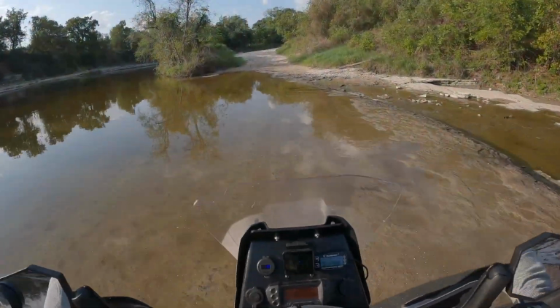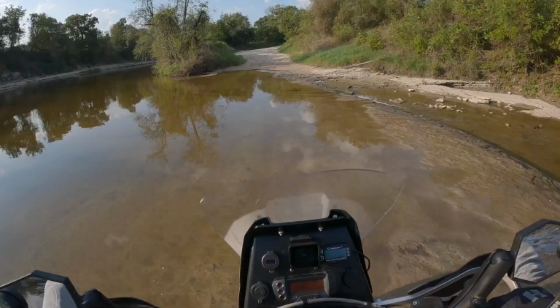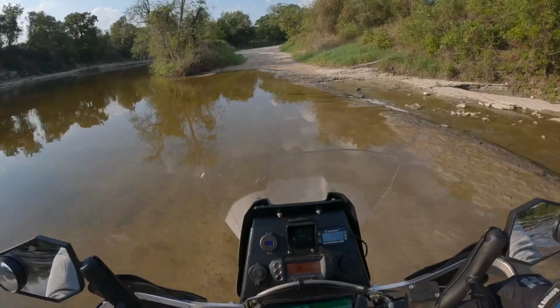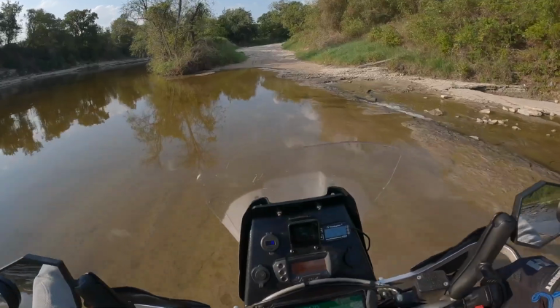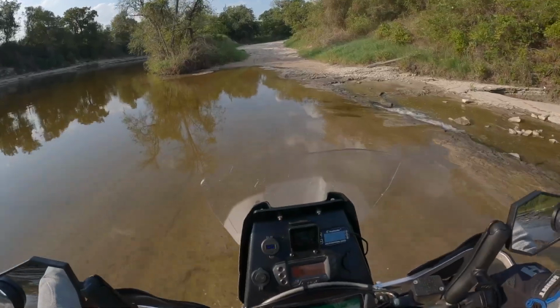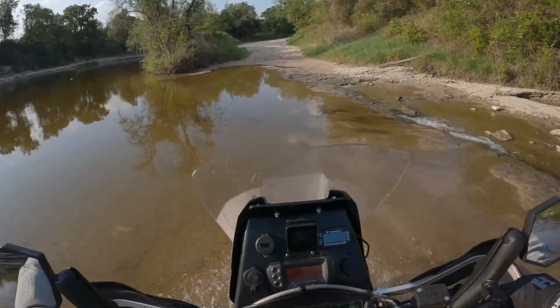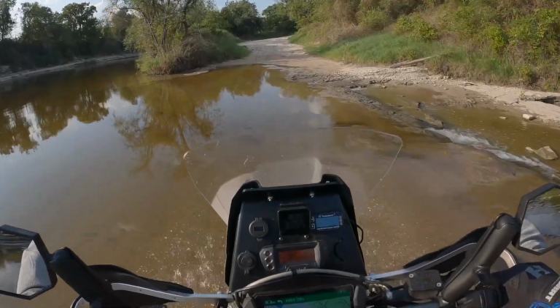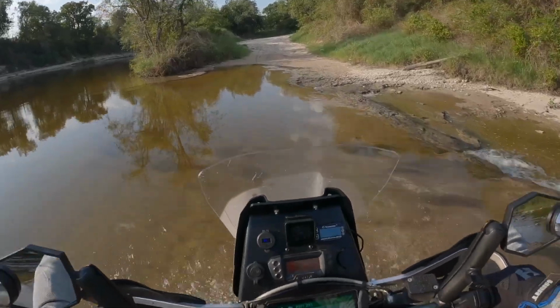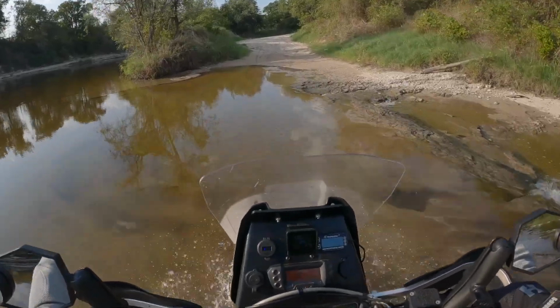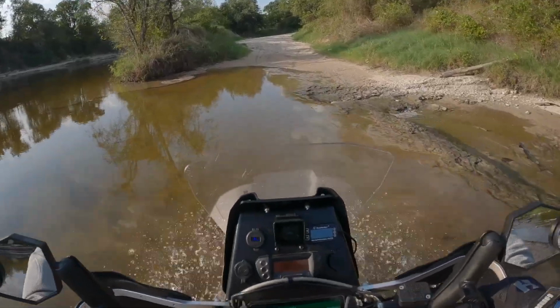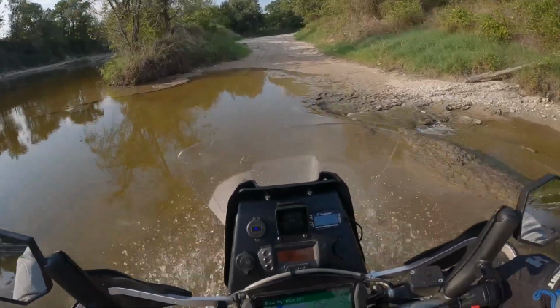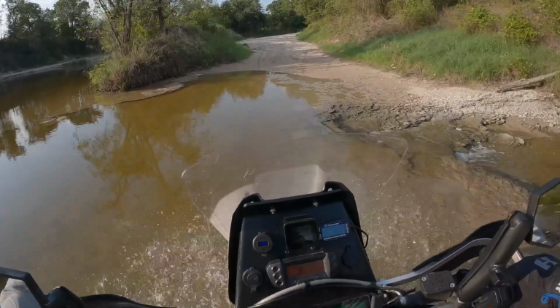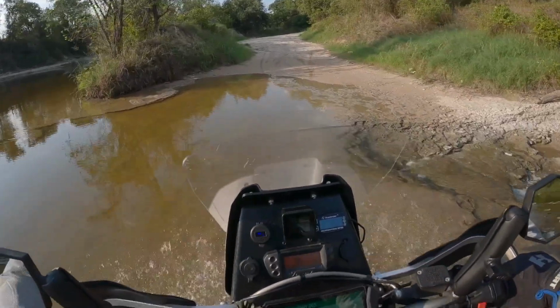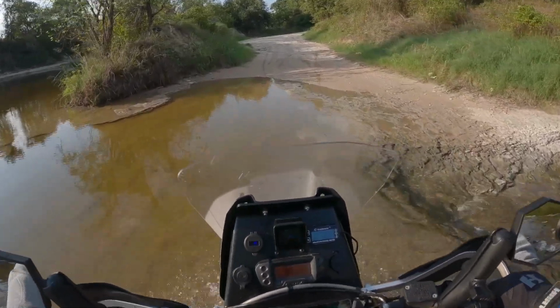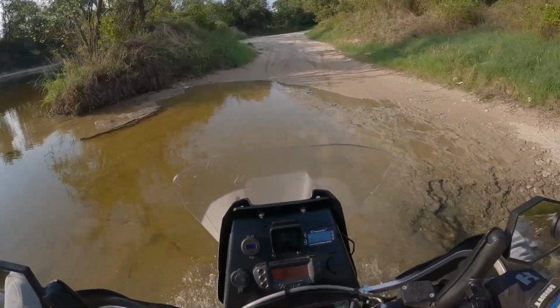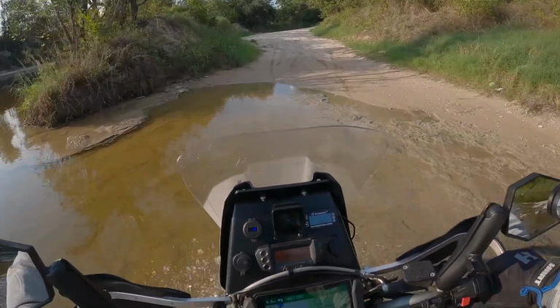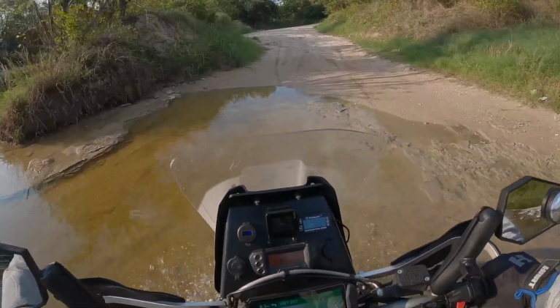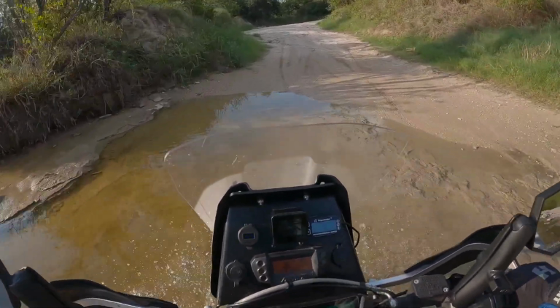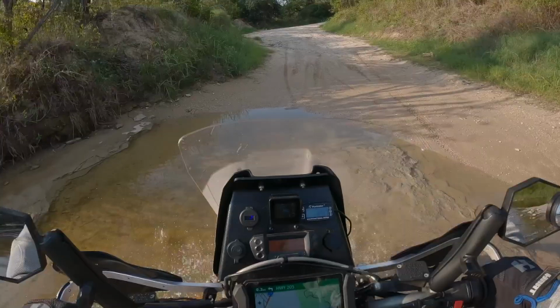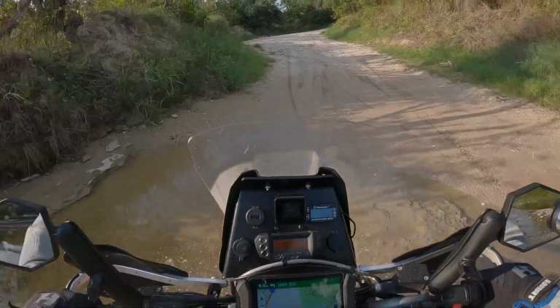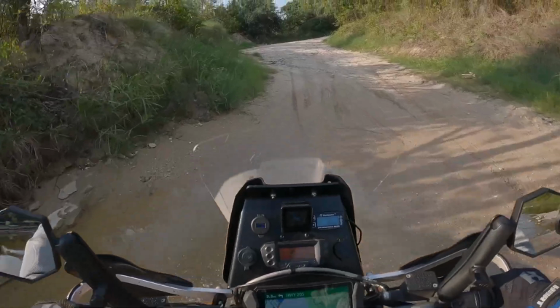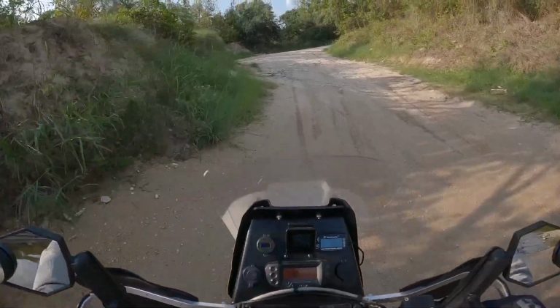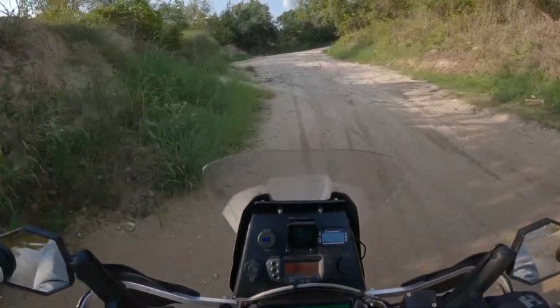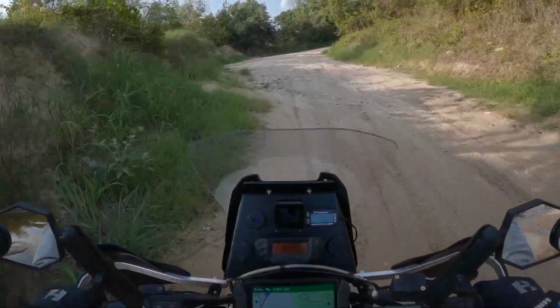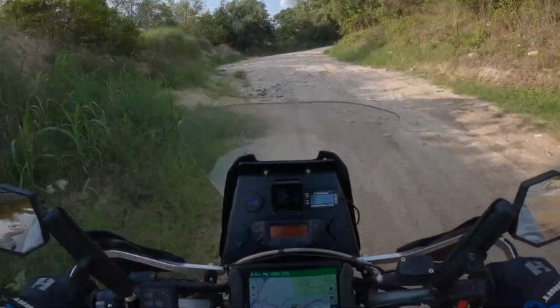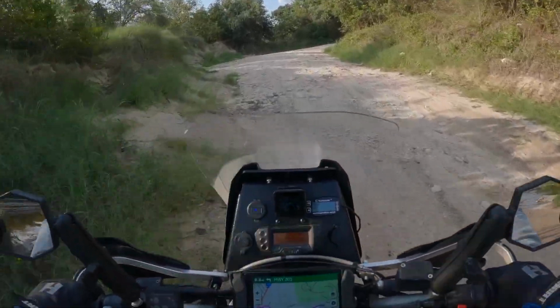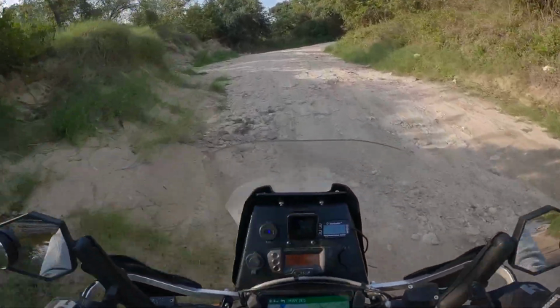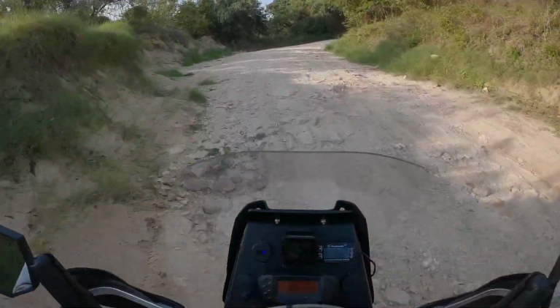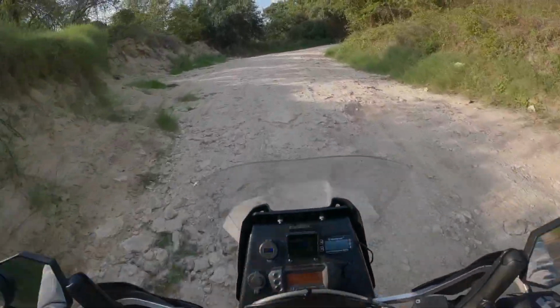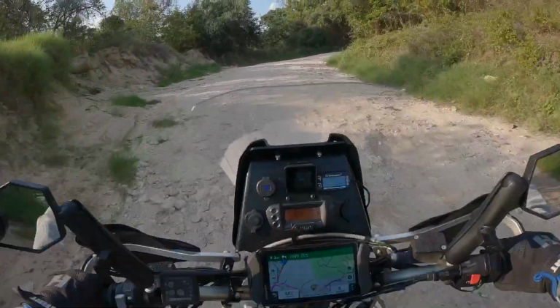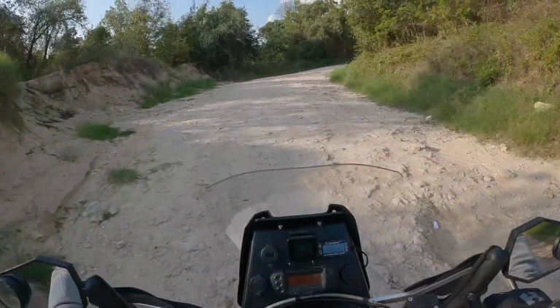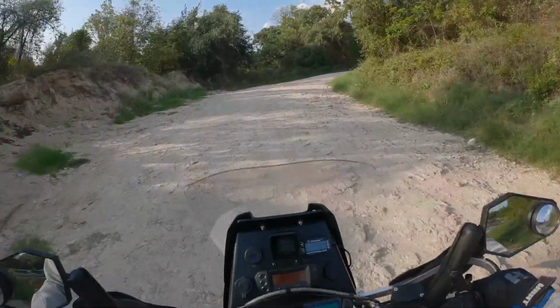This loop is about 50% paved and 50% gravel. It's 113 miles from start to finish and big bike friendly.